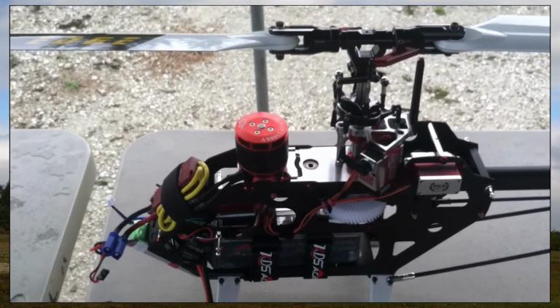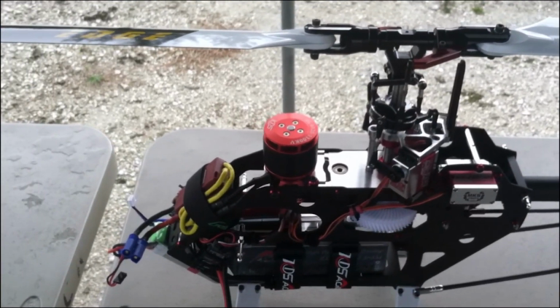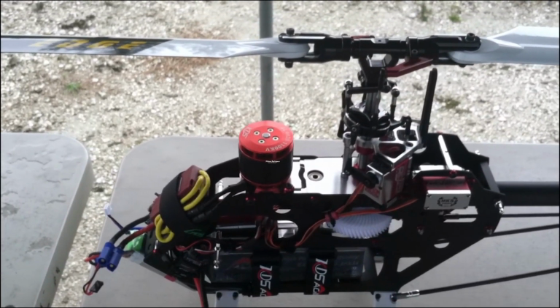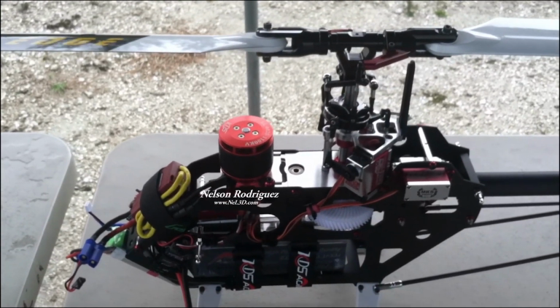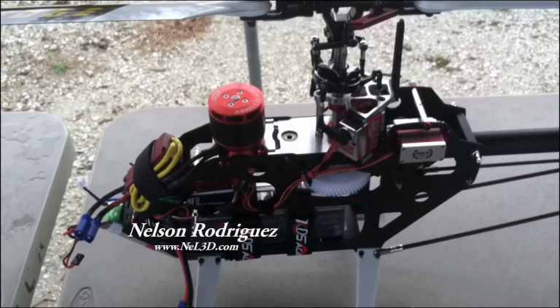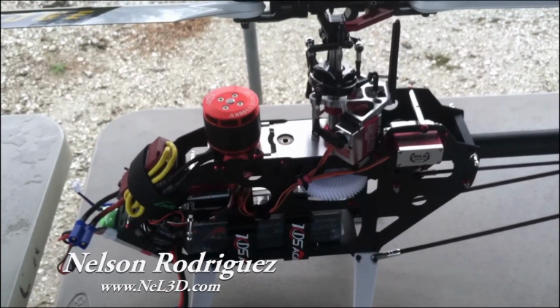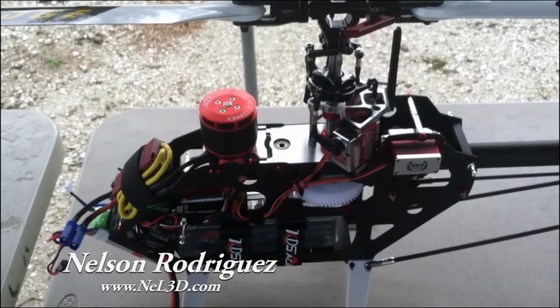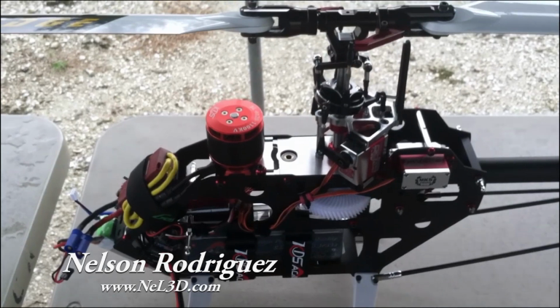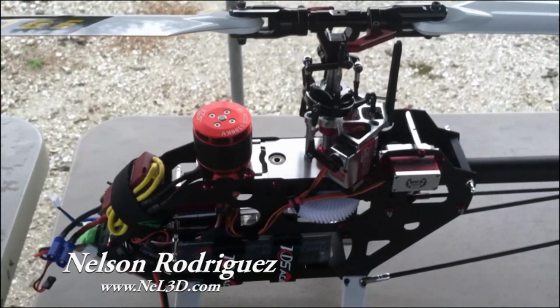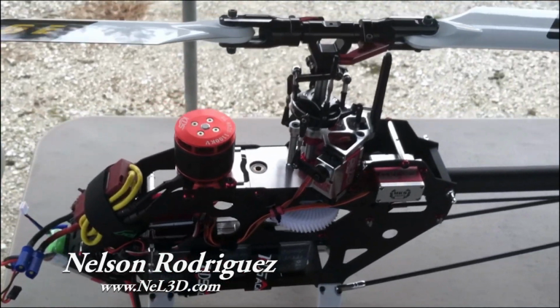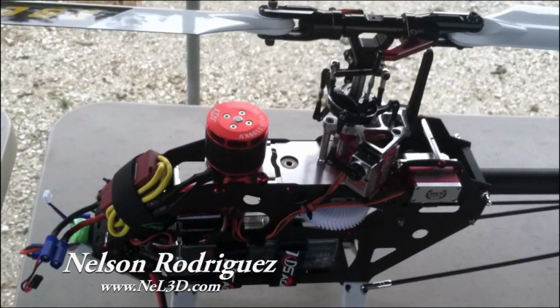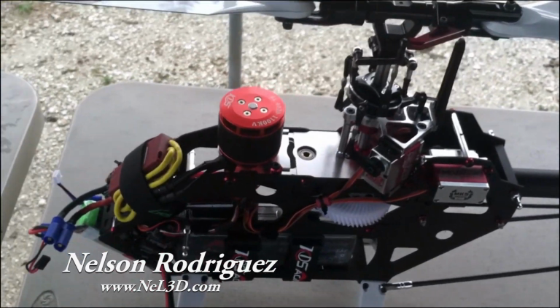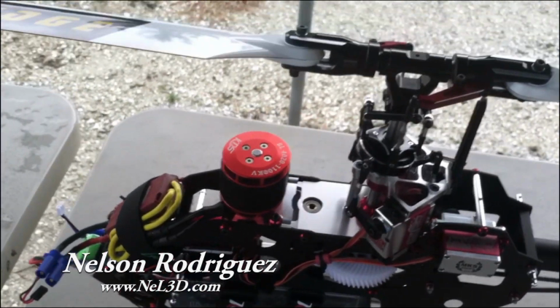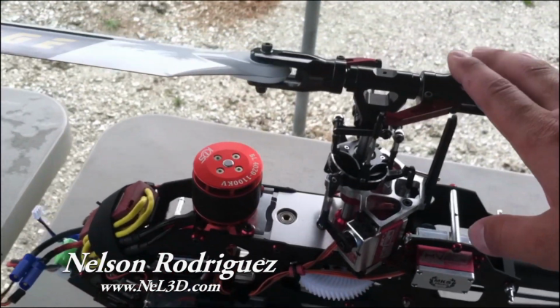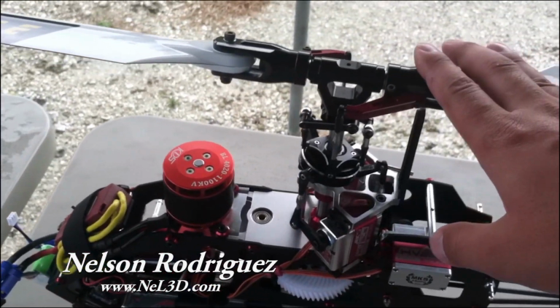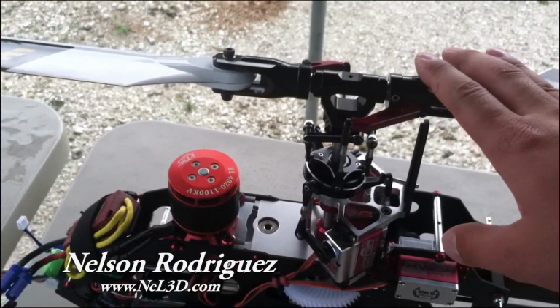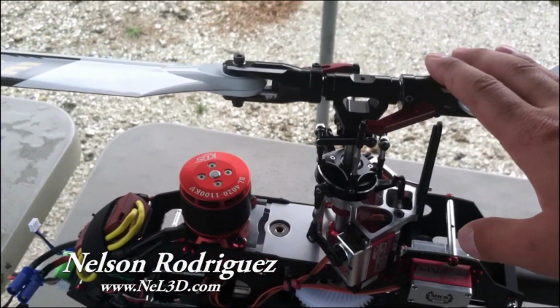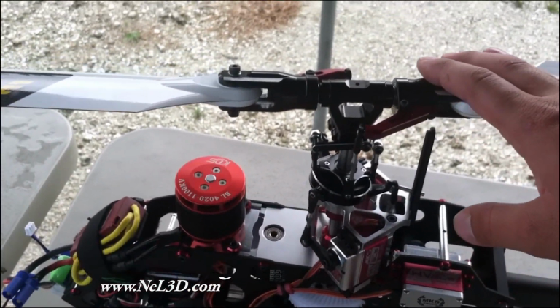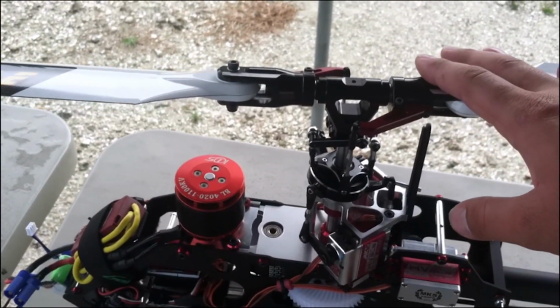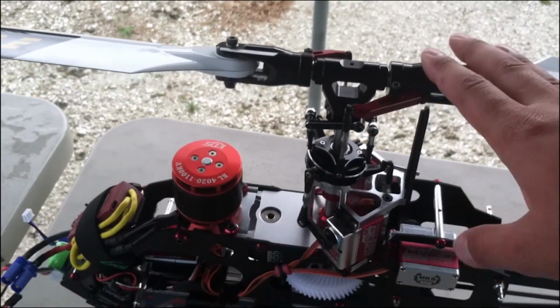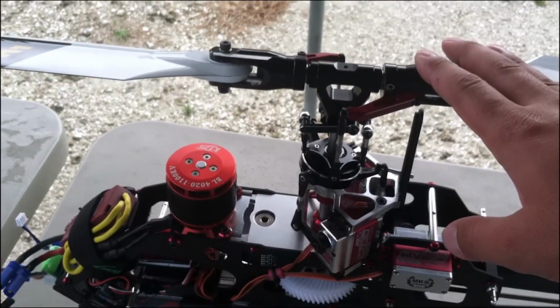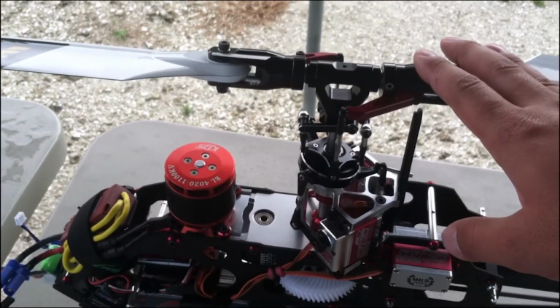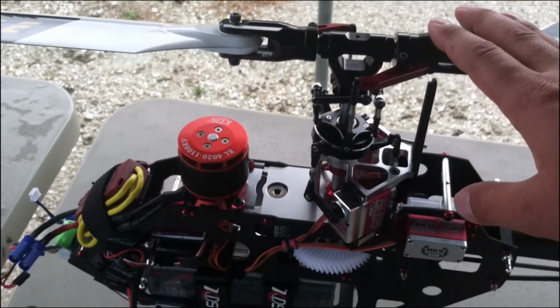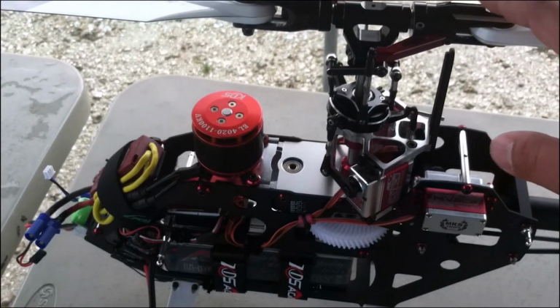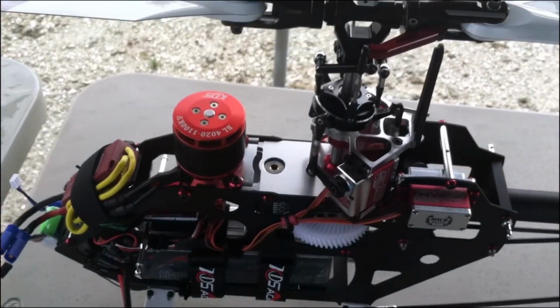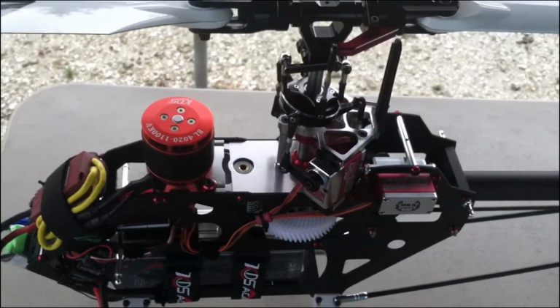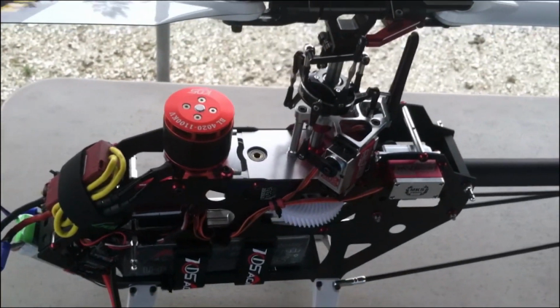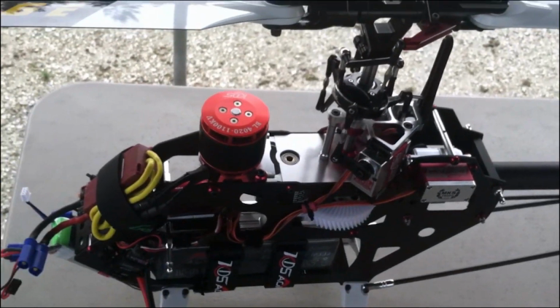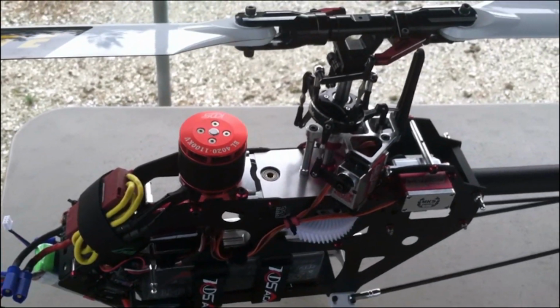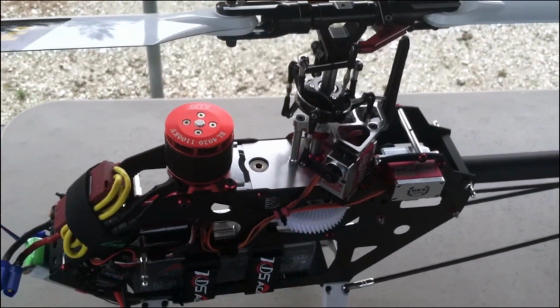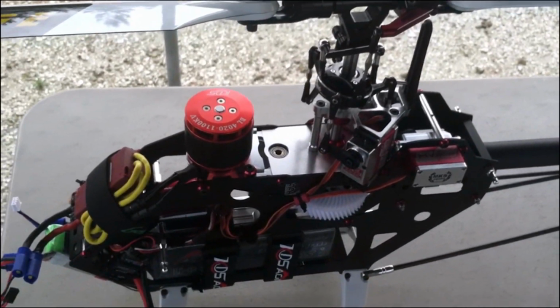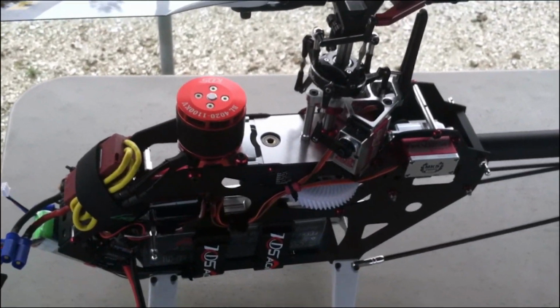Hi guys, Nelson Rodriguez from KDS. I'm gonna talk about my experience so far on the first flights with the Agile 5.5. So far the machine rocks.